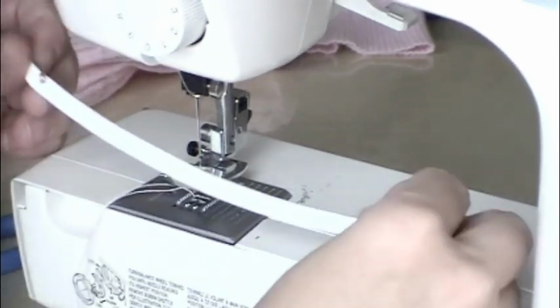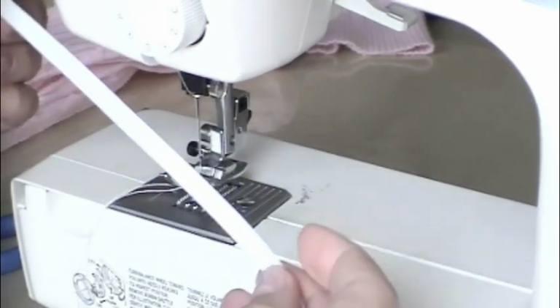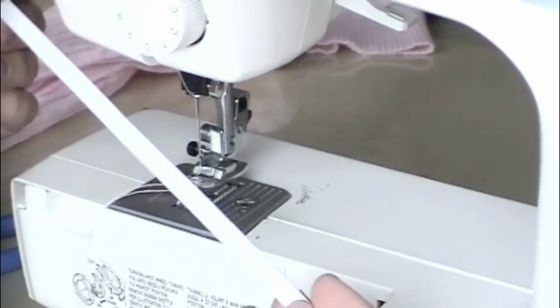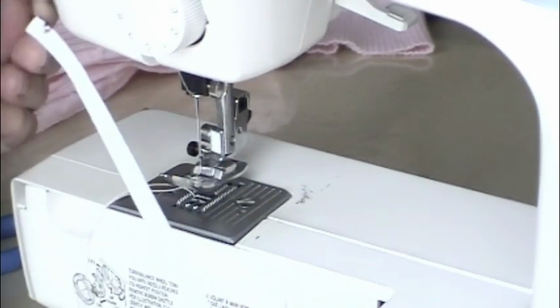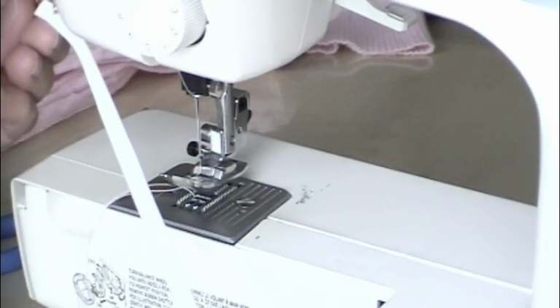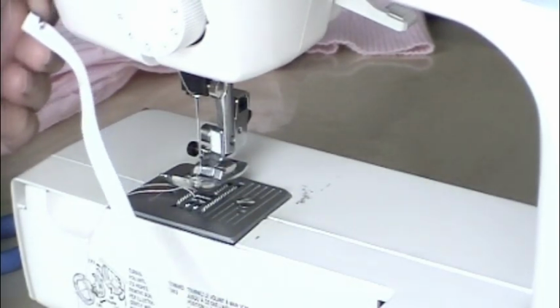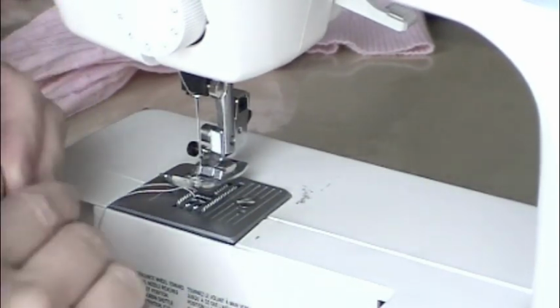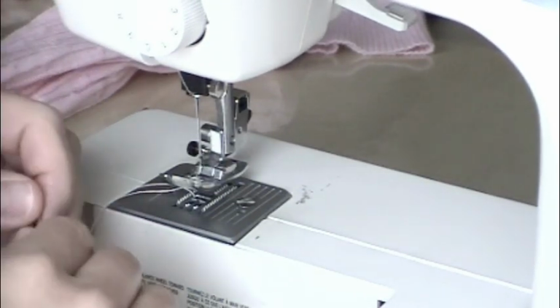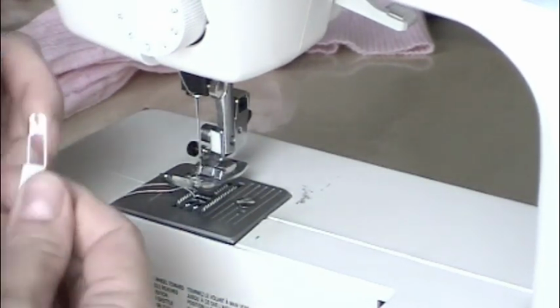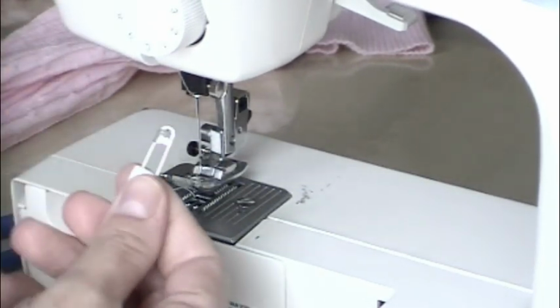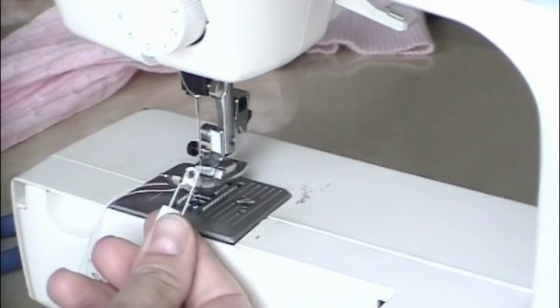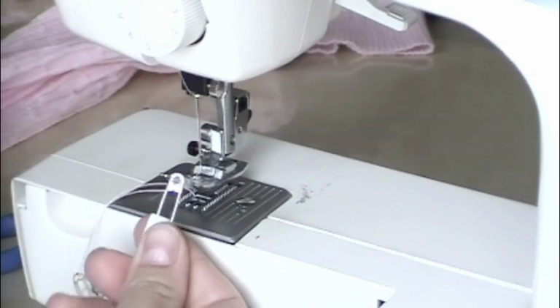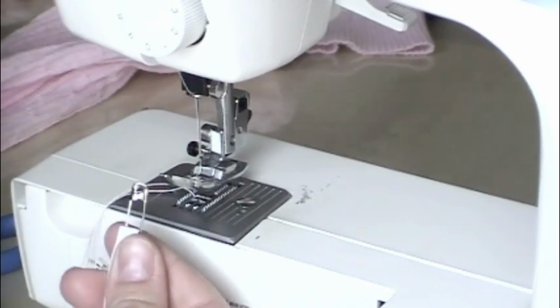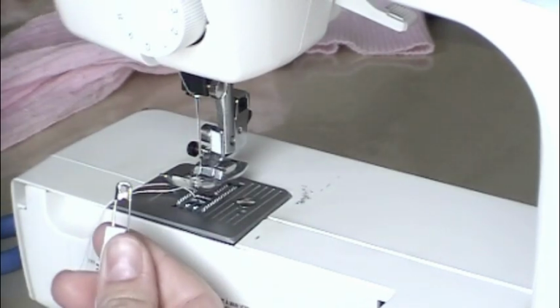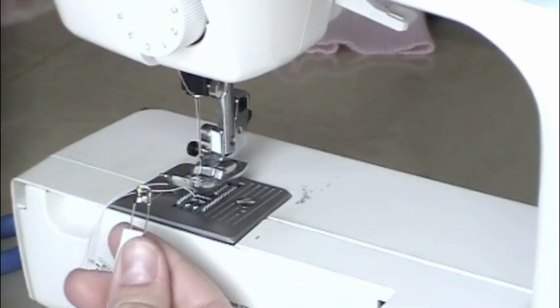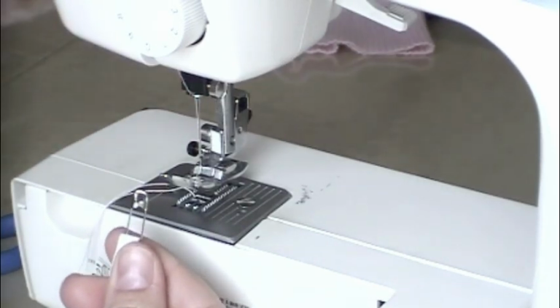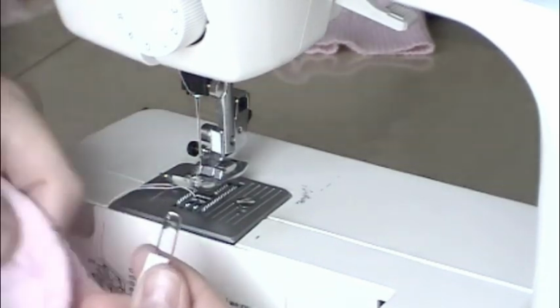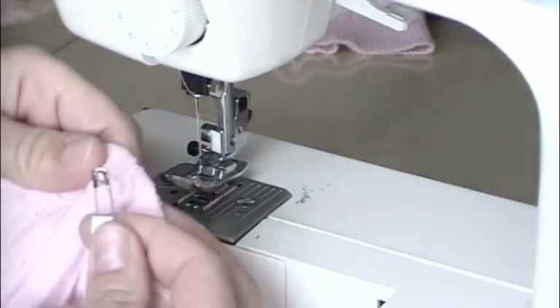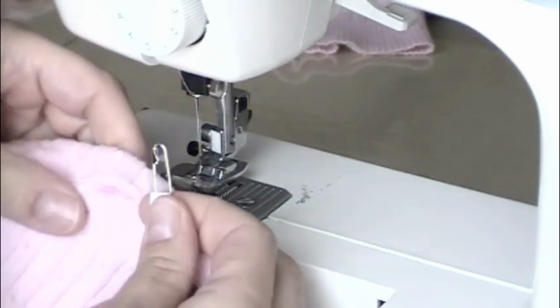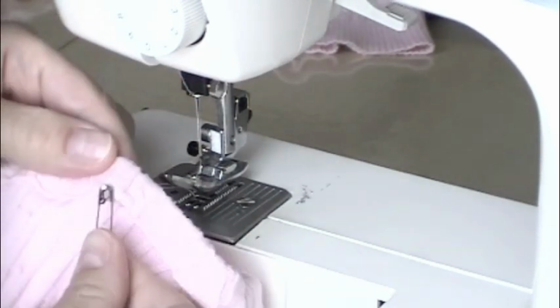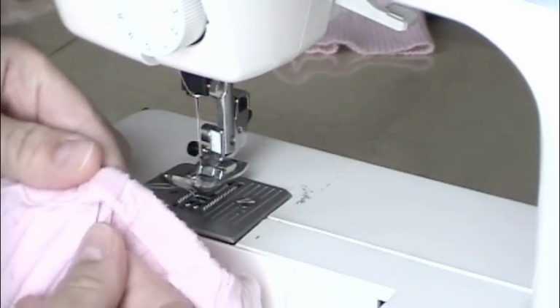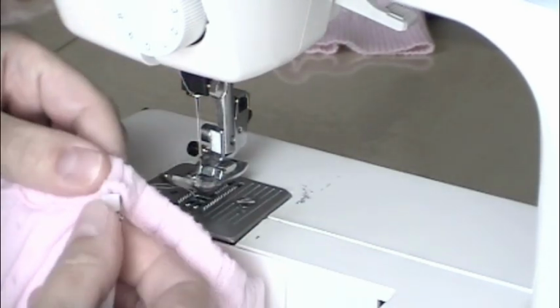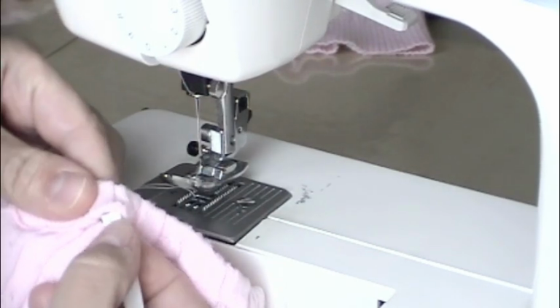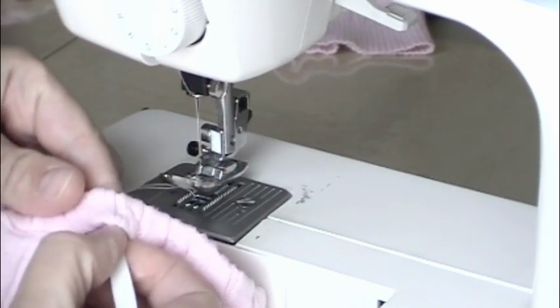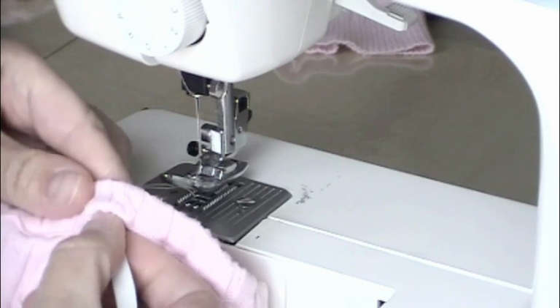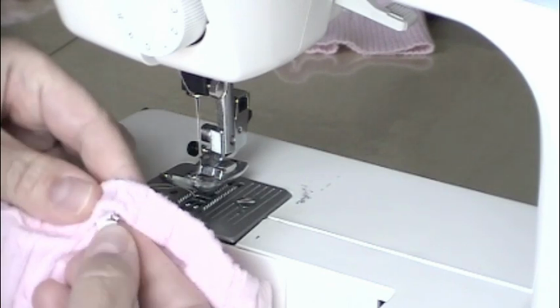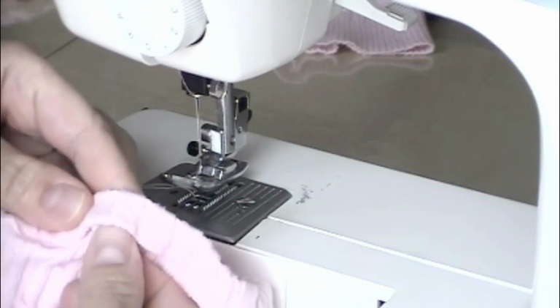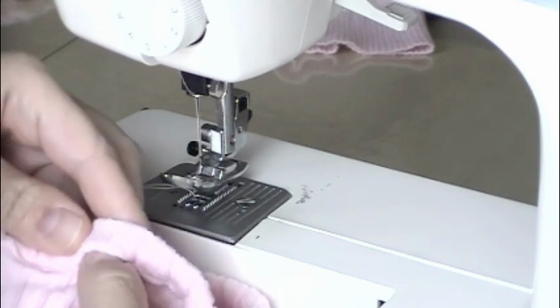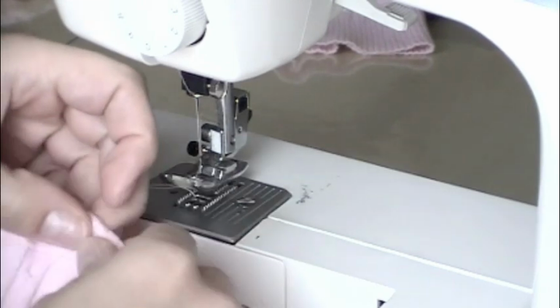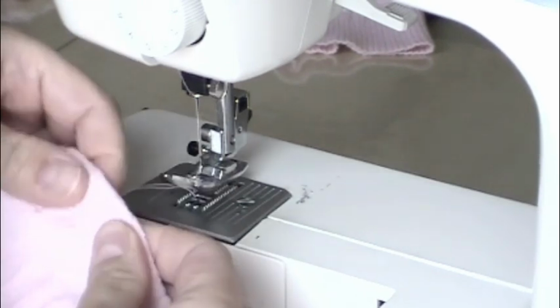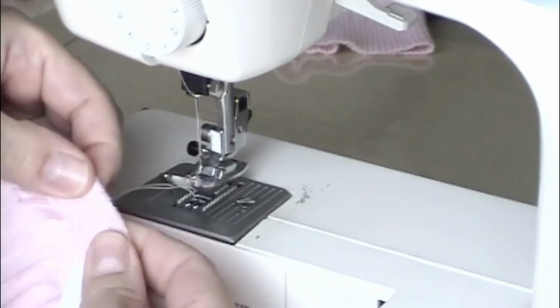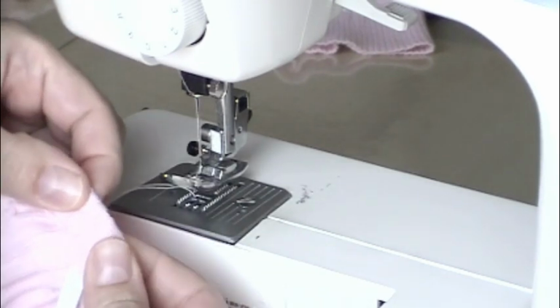Put a safety pin through the end — I'm so used to doing hairstyles — then feed that safety pin in where you left the casing open at that one-inch gap.